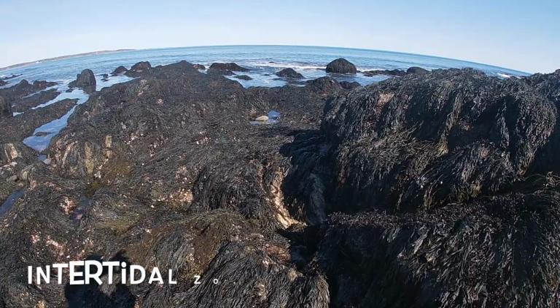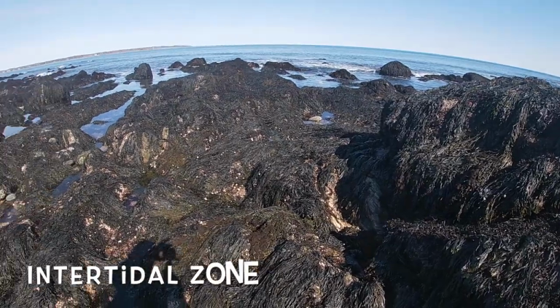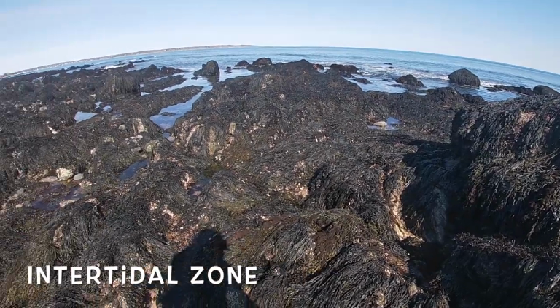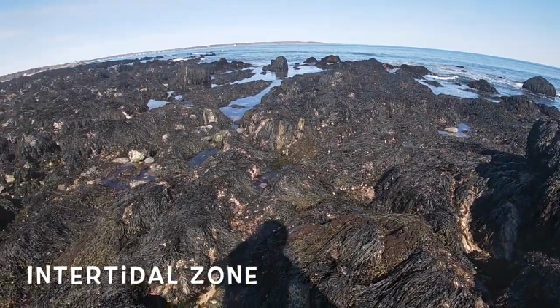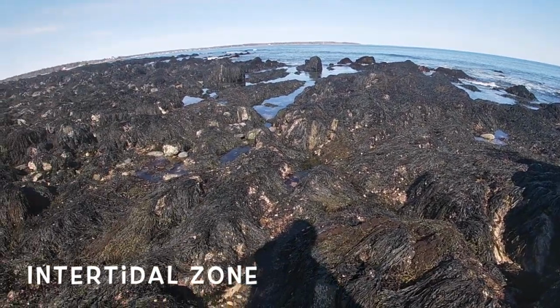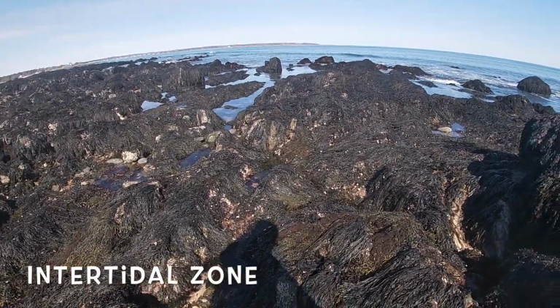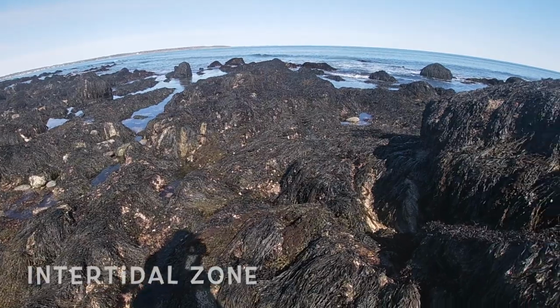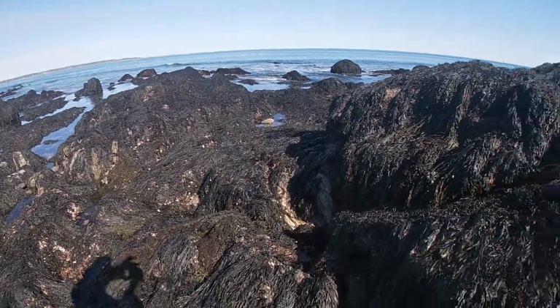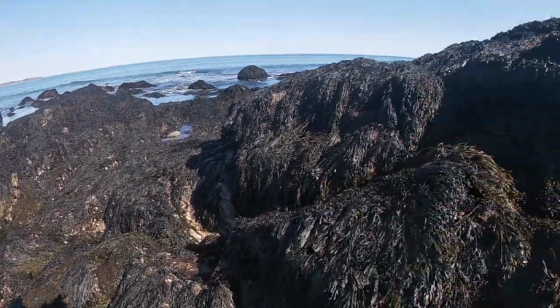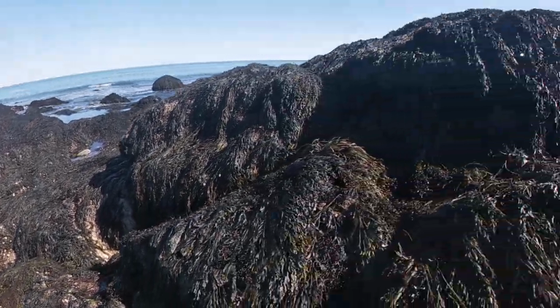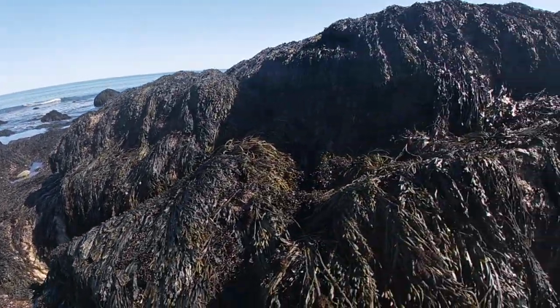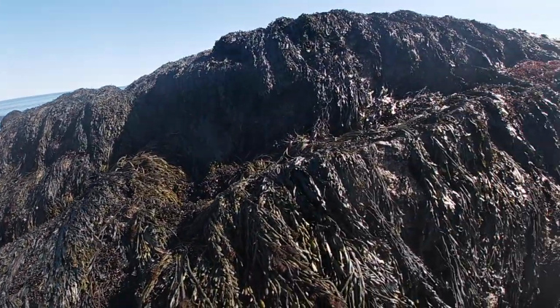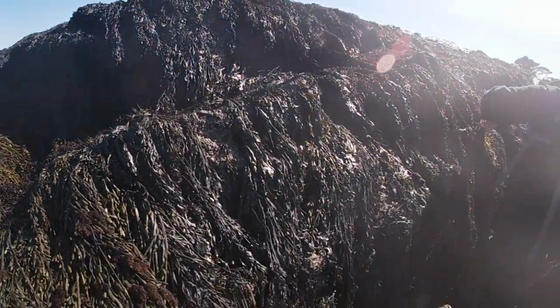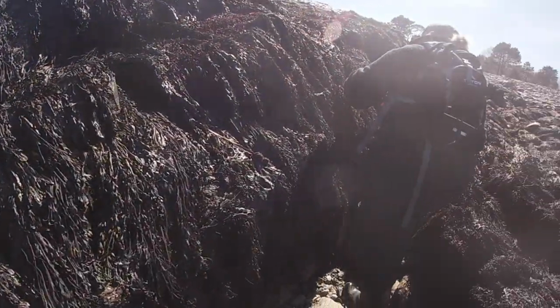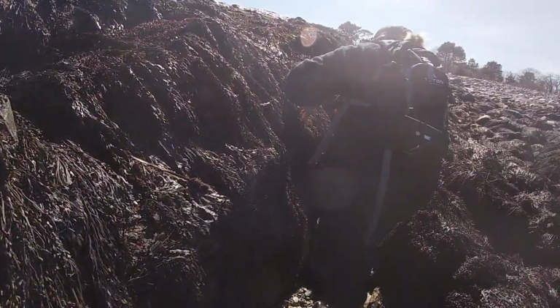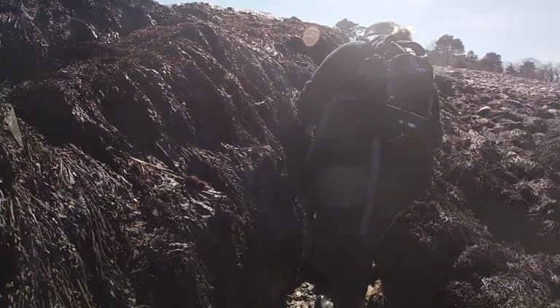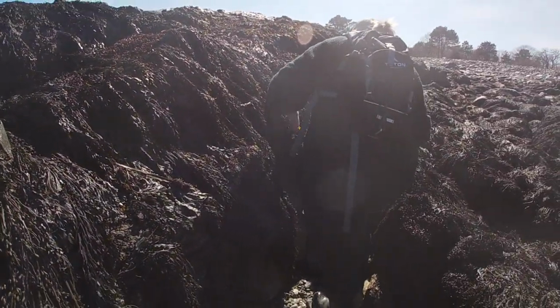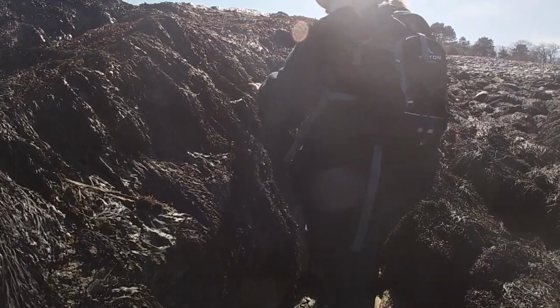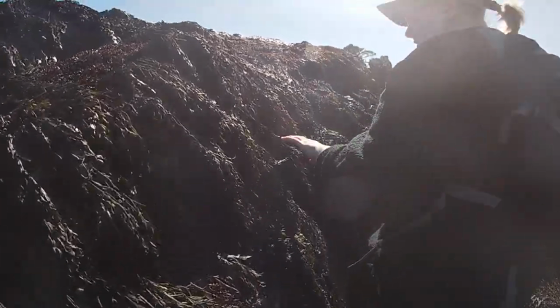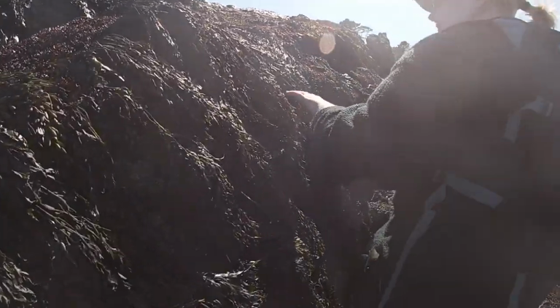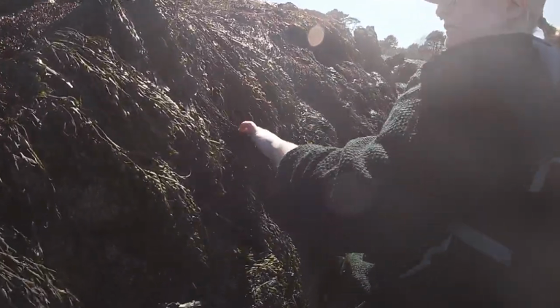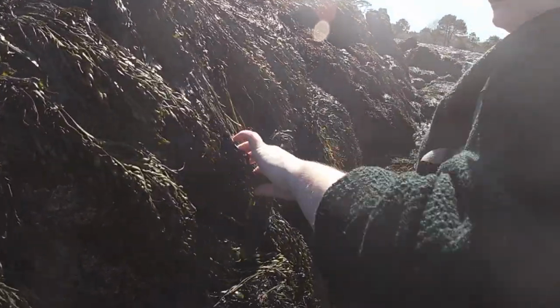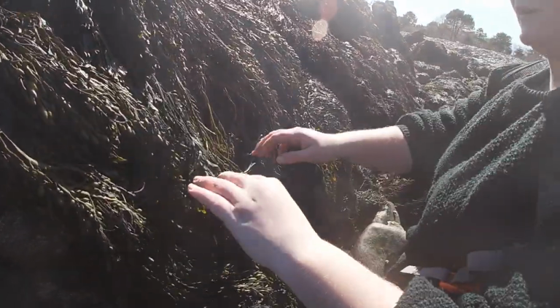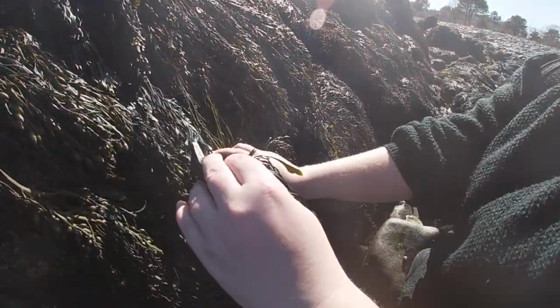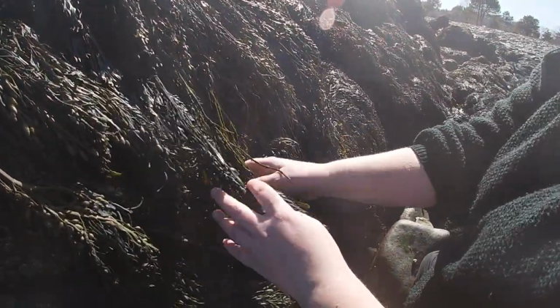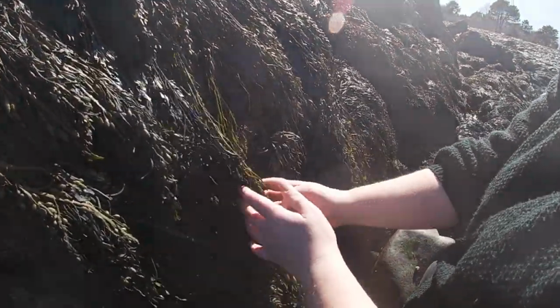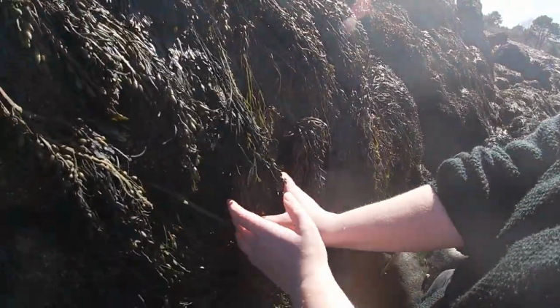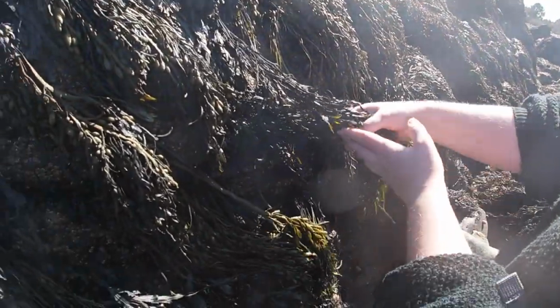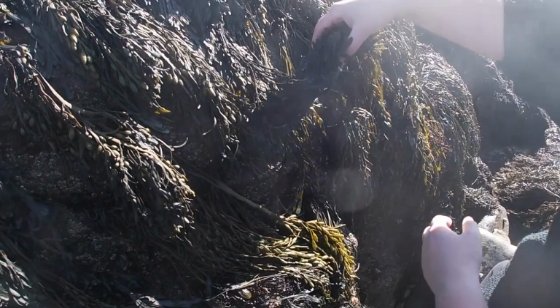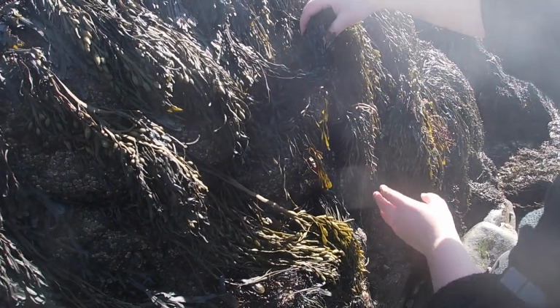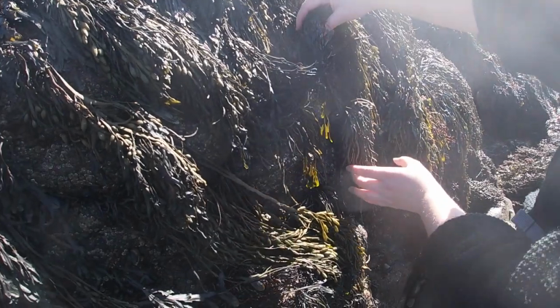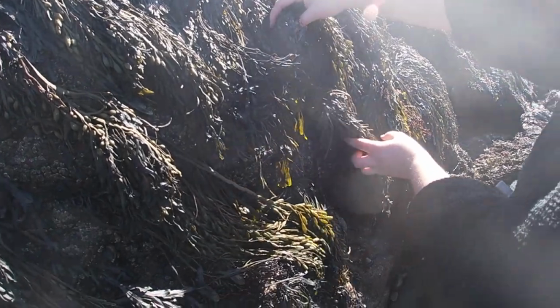Our first zone is the intertidal zone. This is the zone in between the highest tide and the lowest tide. It becomes exposed during low tide and there are lots of really cool pools that you can look in. To find things you can lift up seaweed or turn over rocks.